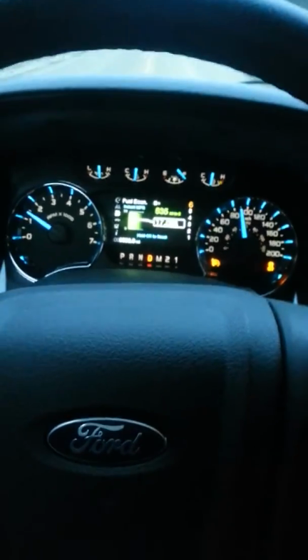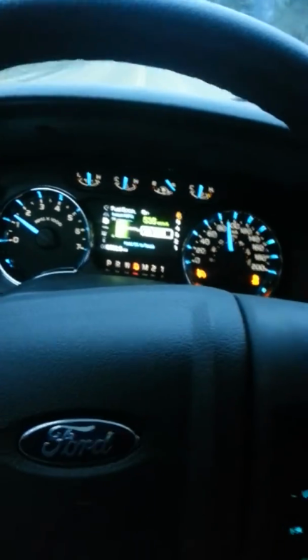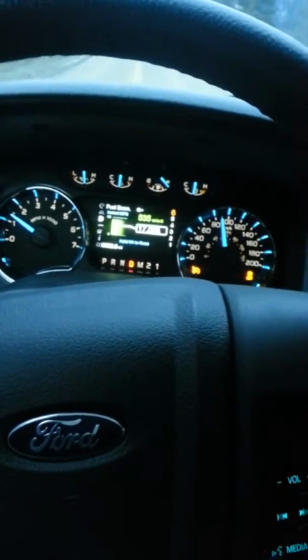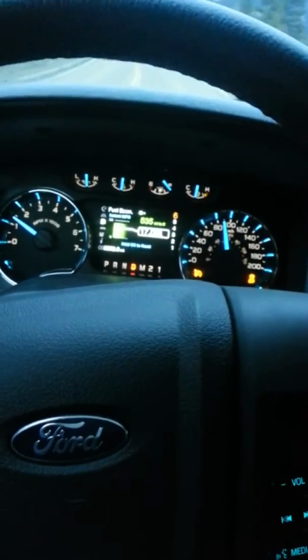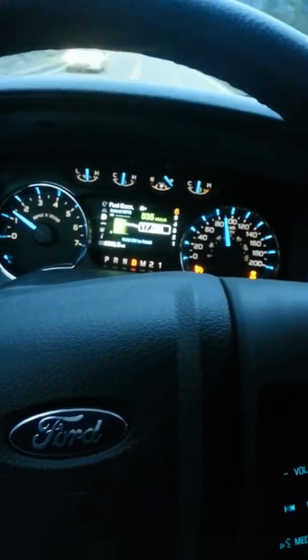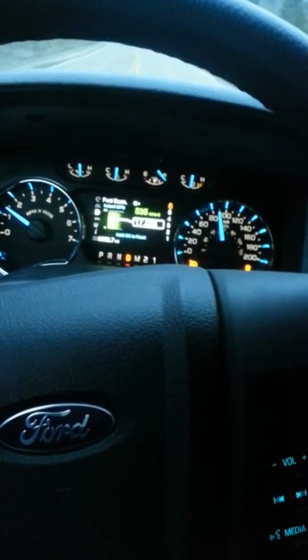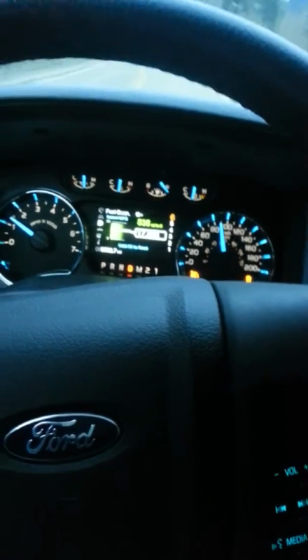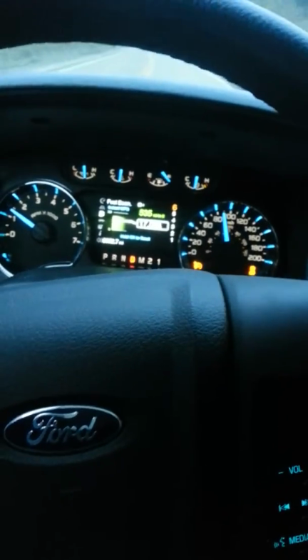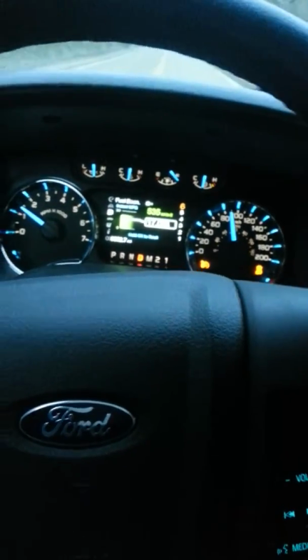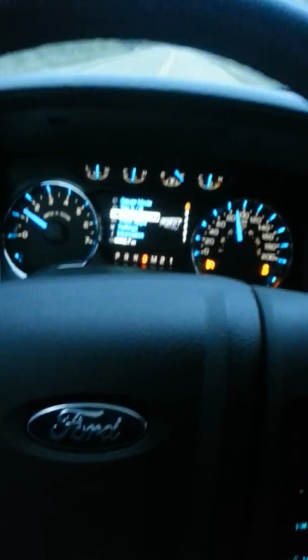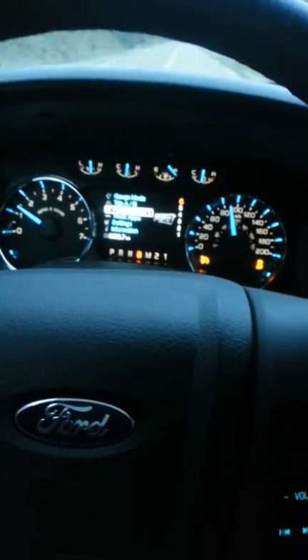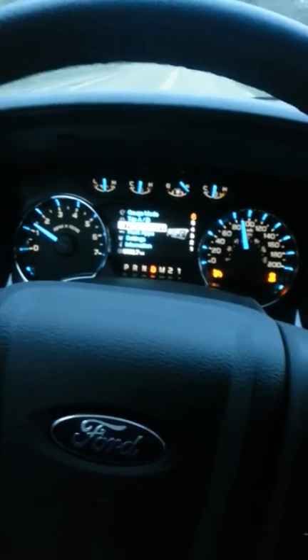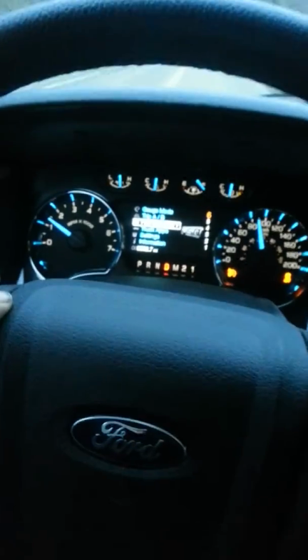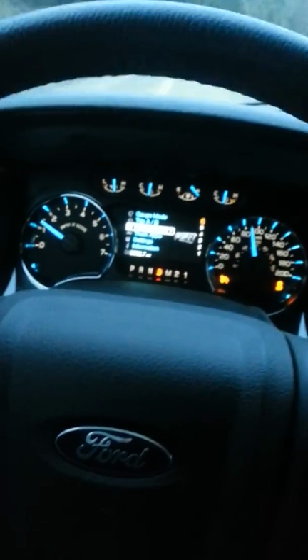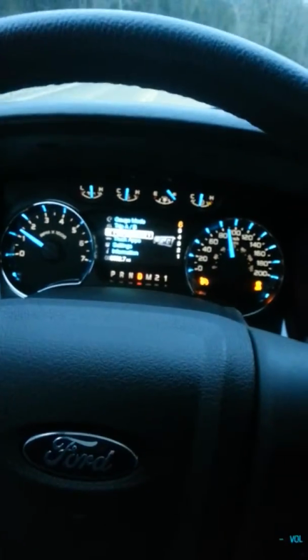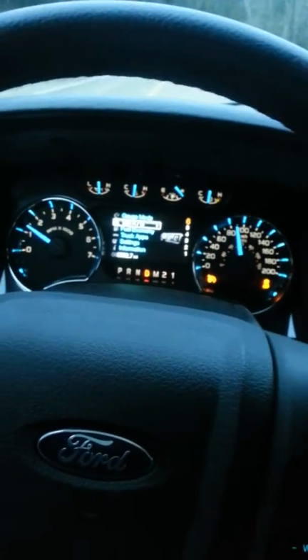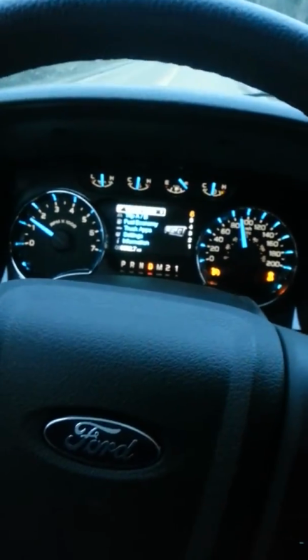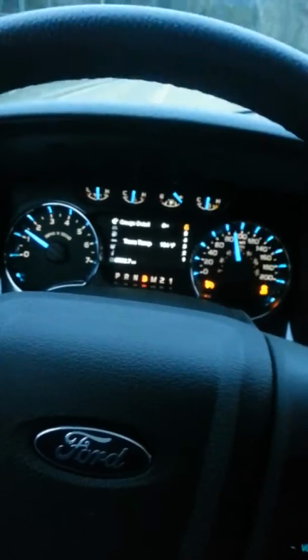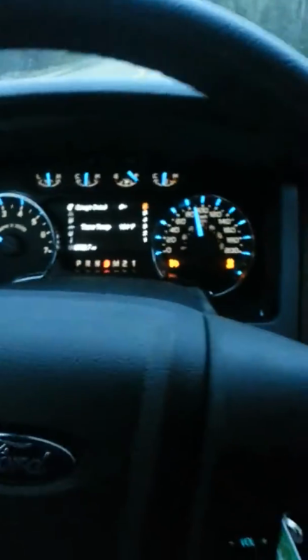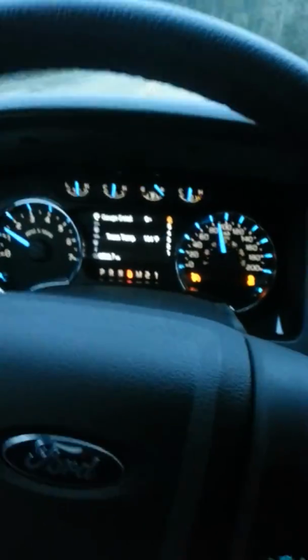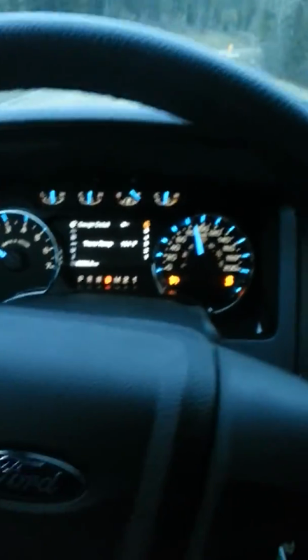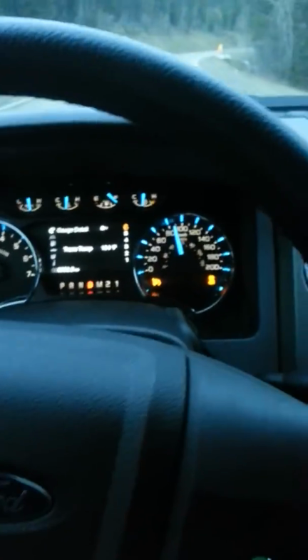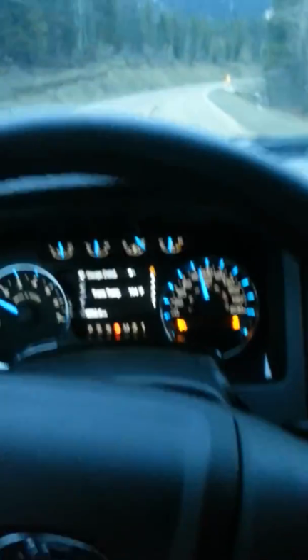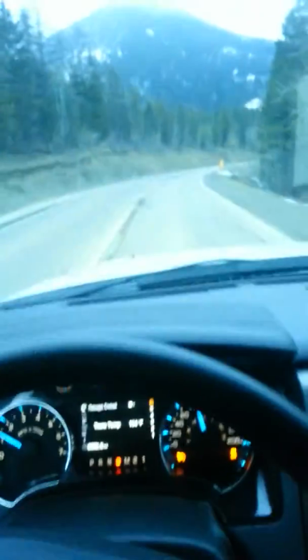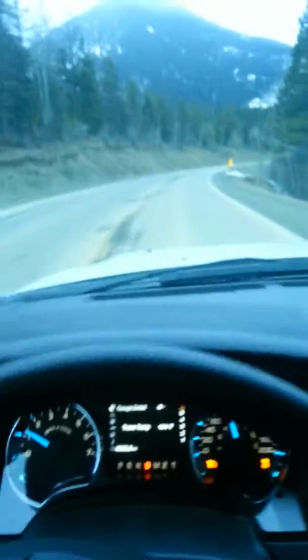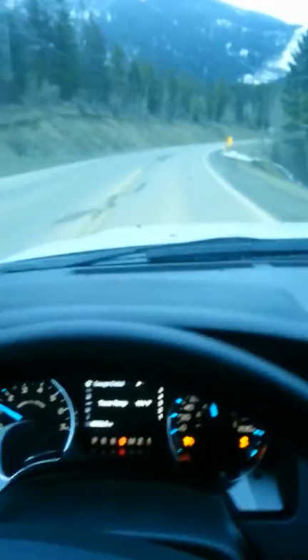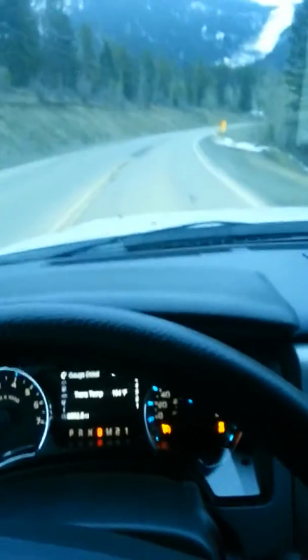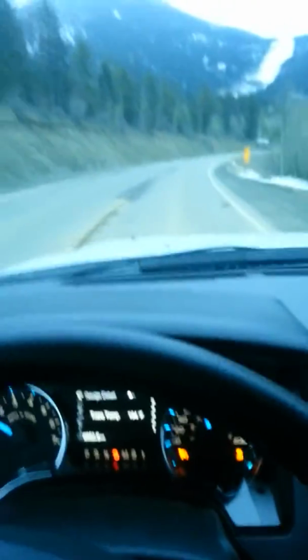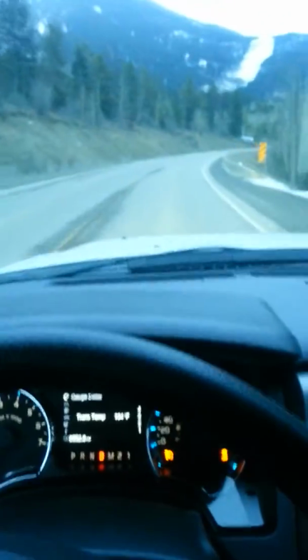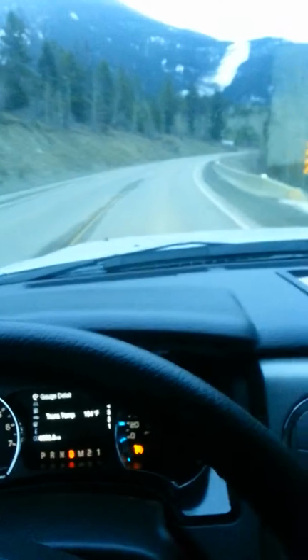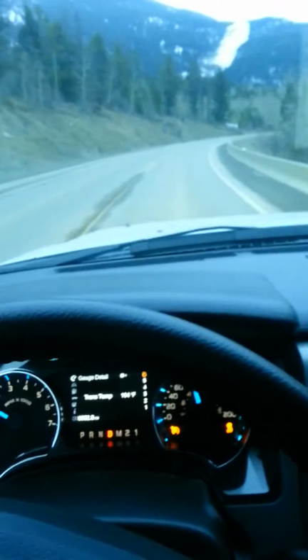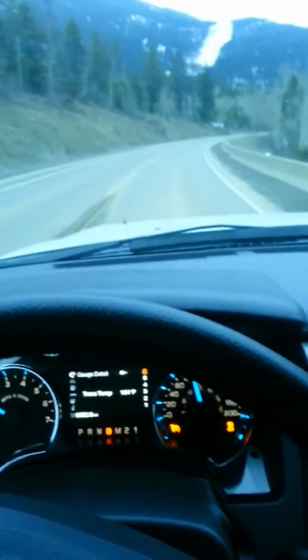Fuel economy is still where it normally is, a little more because I've been beating on it, just having some fun. This video is mainly to see how it sounds here, kind of on a twisty road, so I'm not going to get too much out of her, but yeah, here we go.